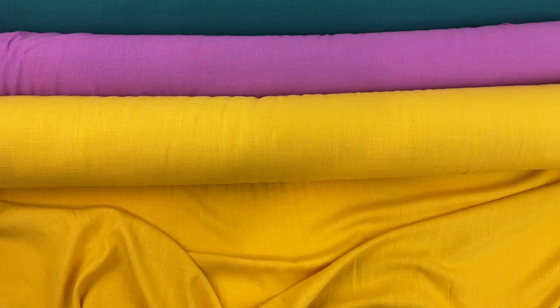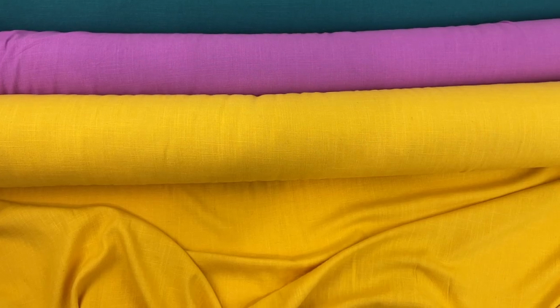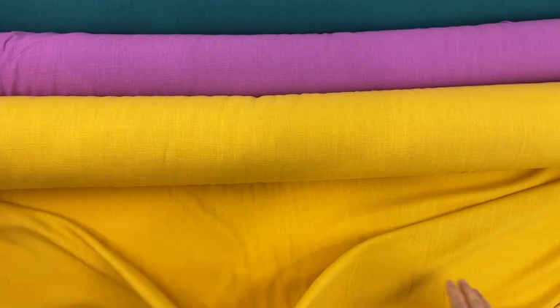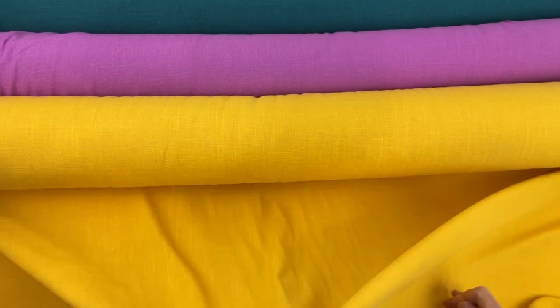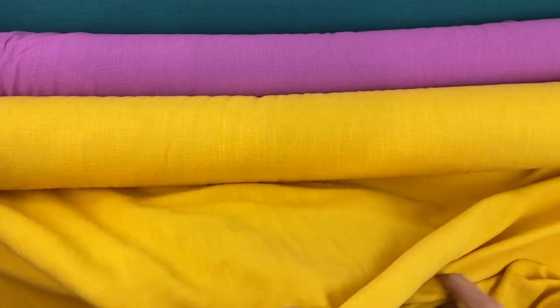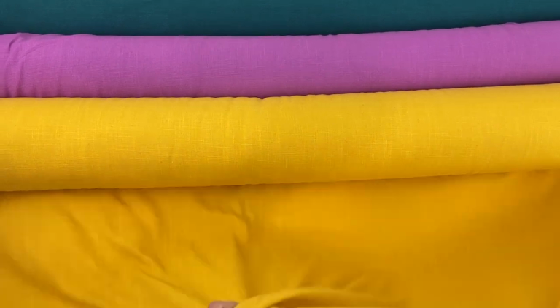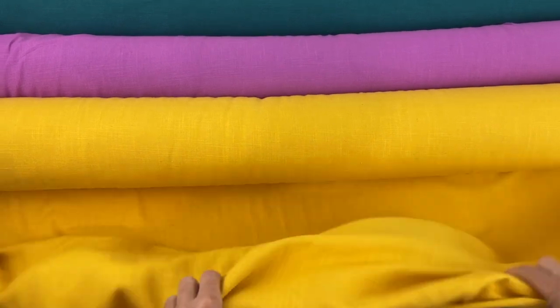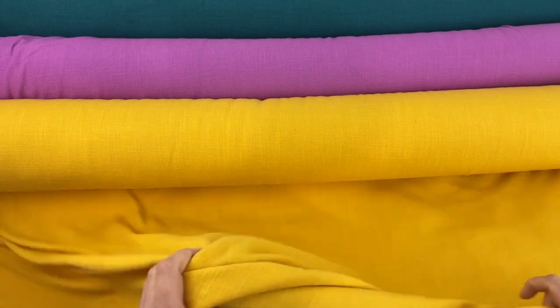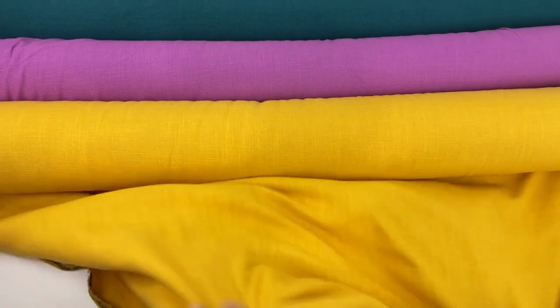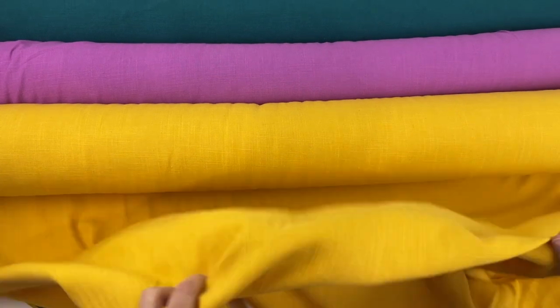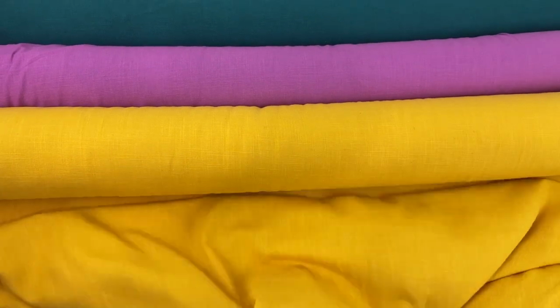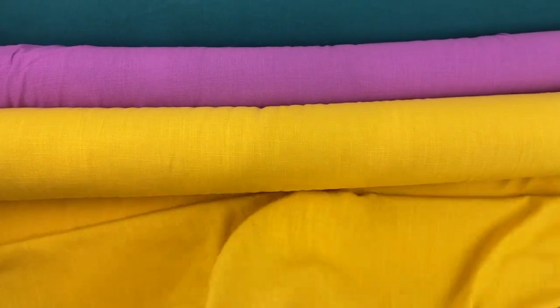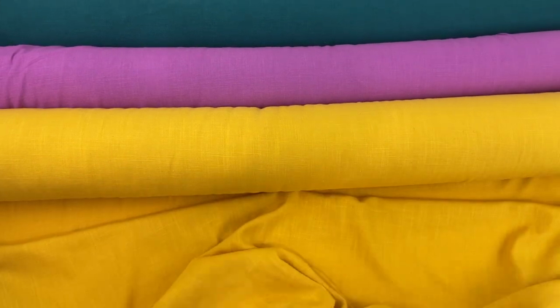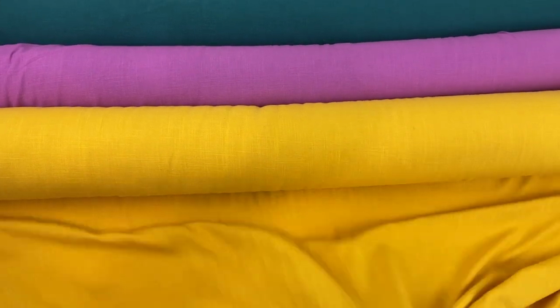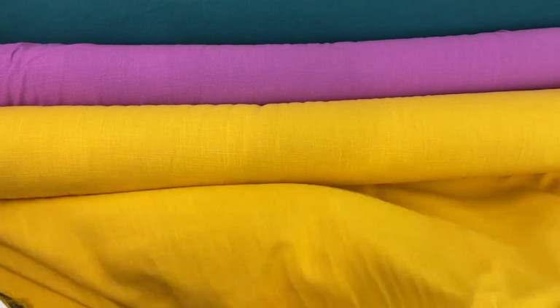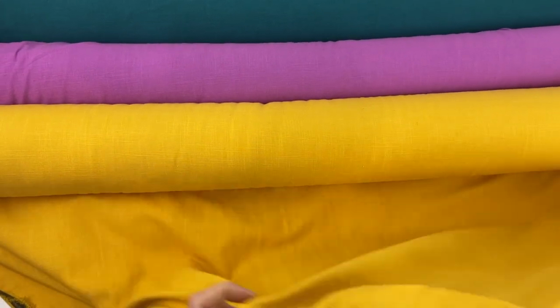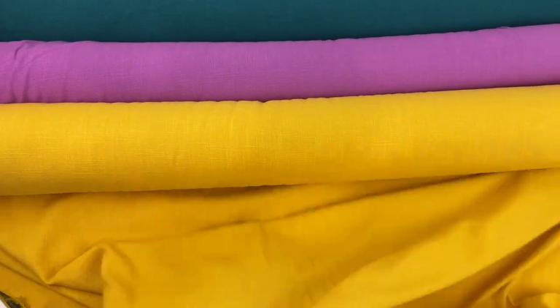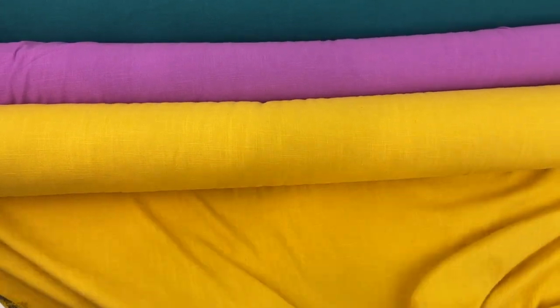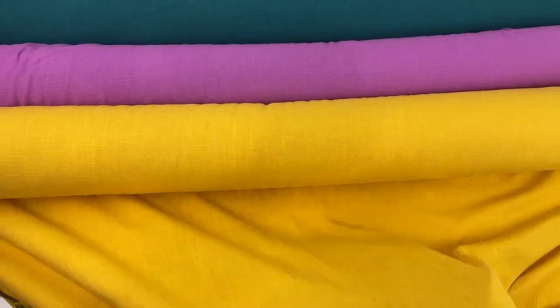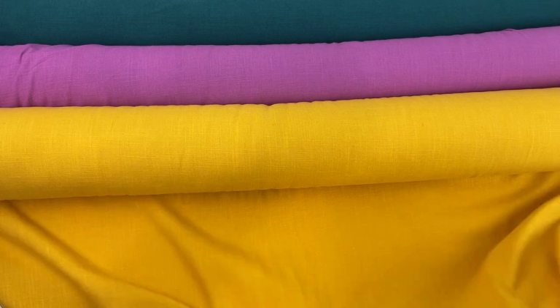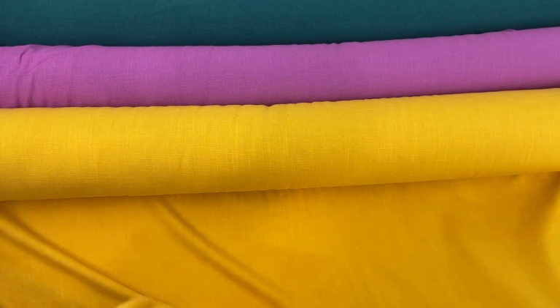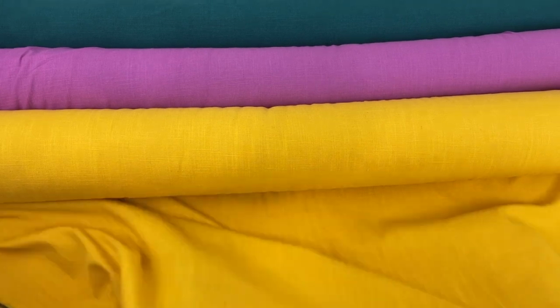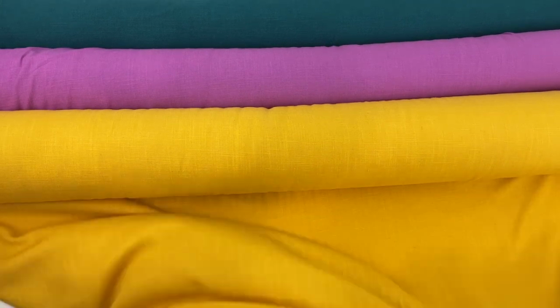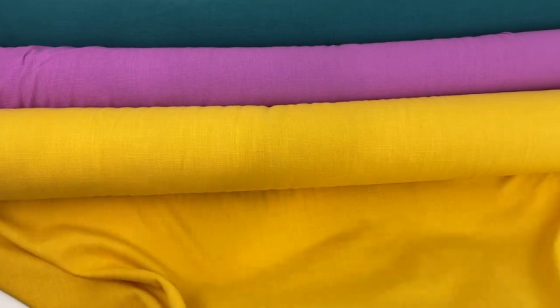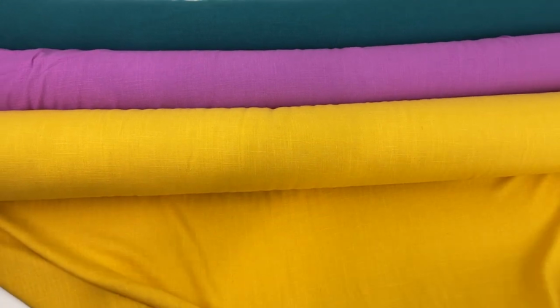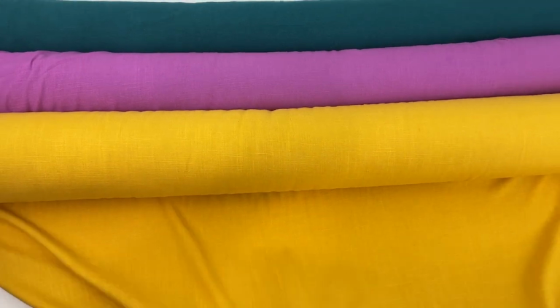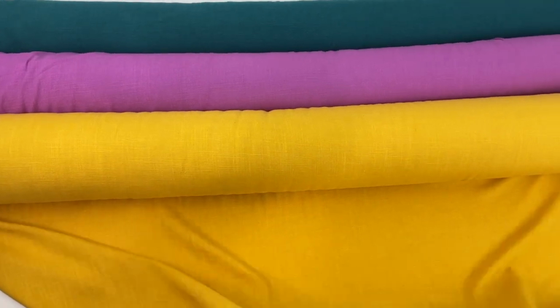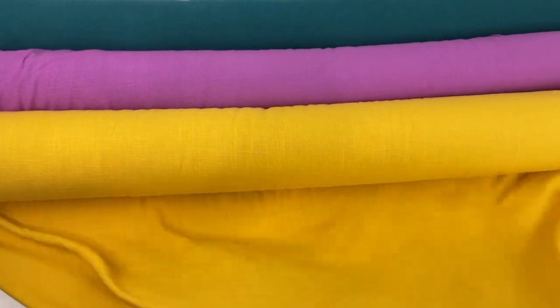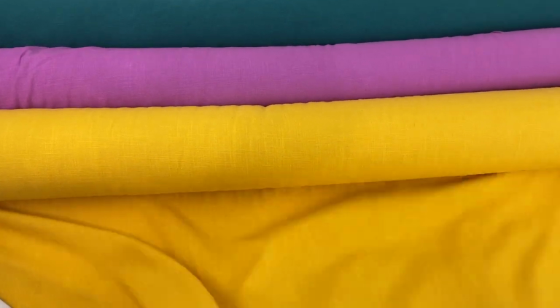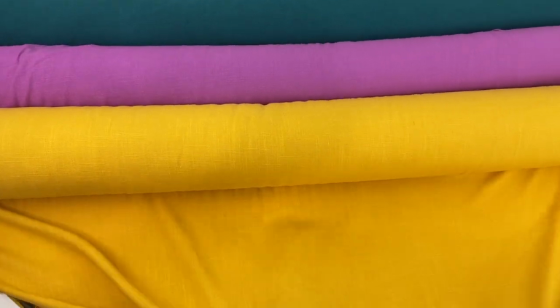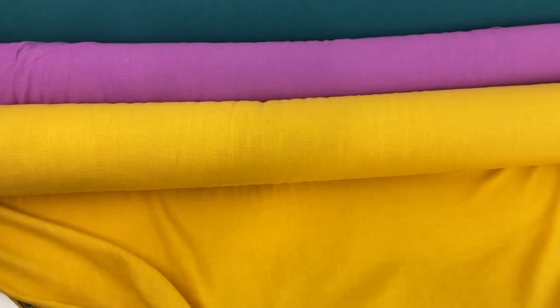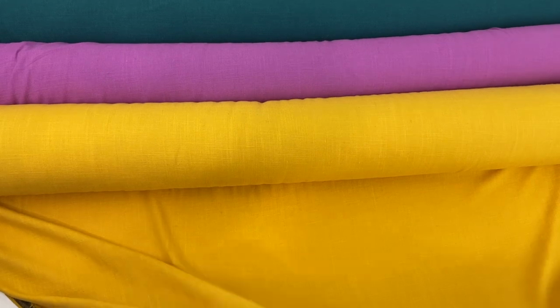Back by popular demand is this viscose linen, which has been so popular. We've got it again this spring in lots of beautiful colors, and this is an amazing fabric for spring and summer.